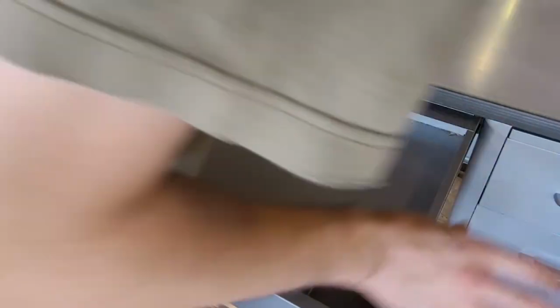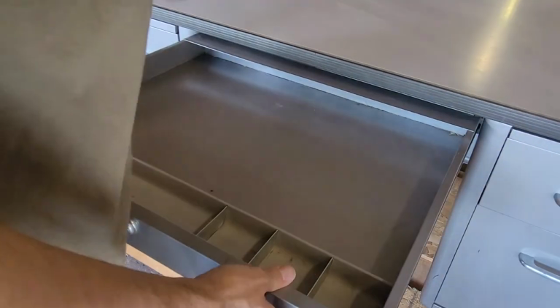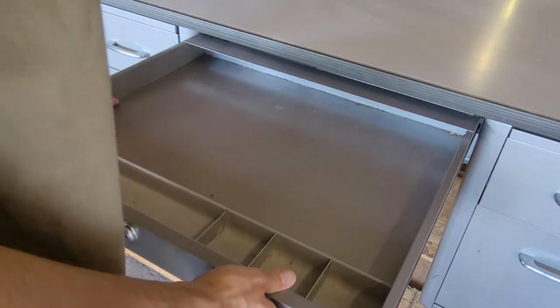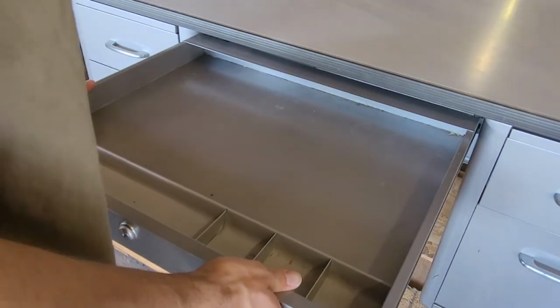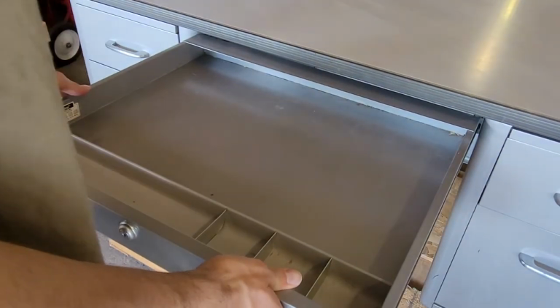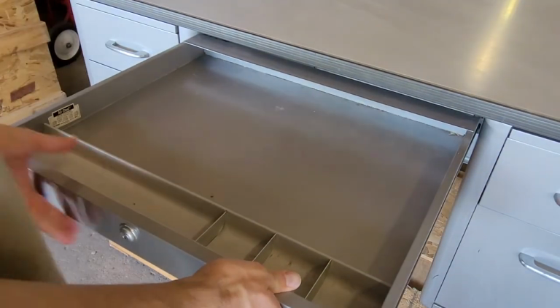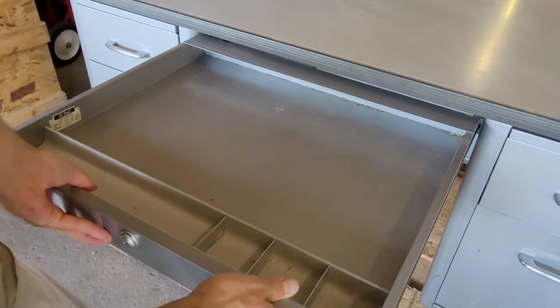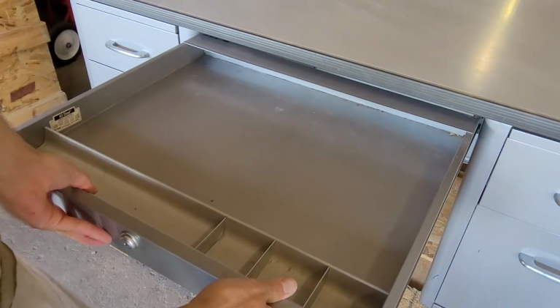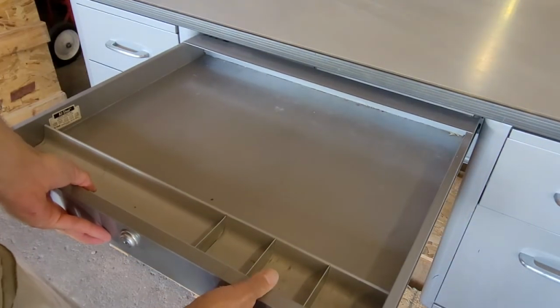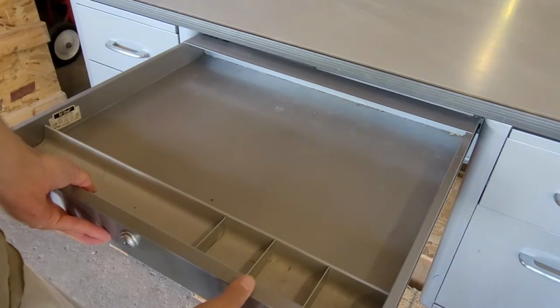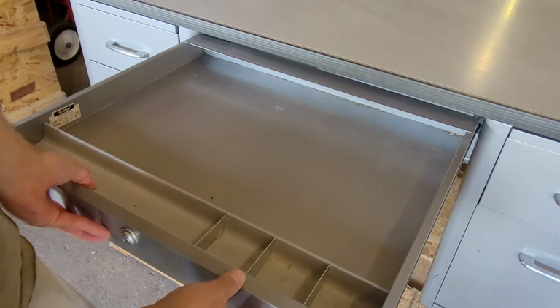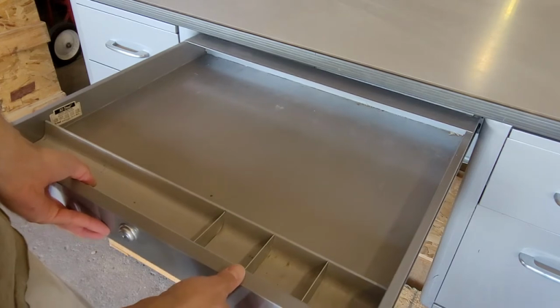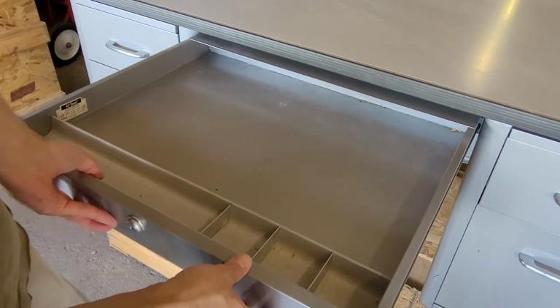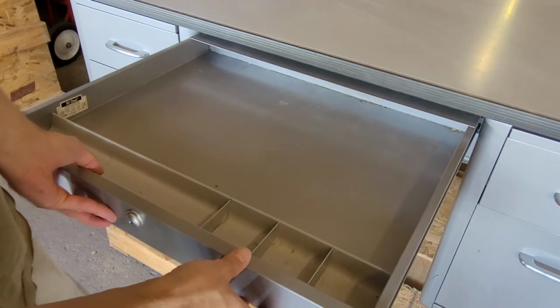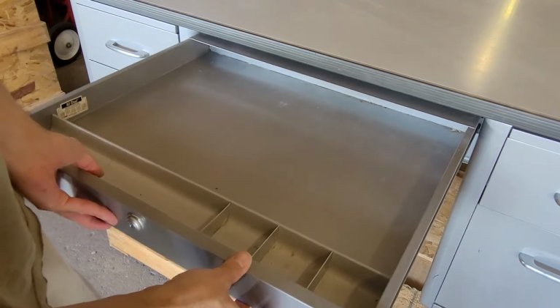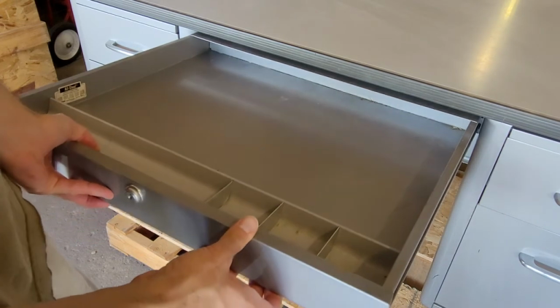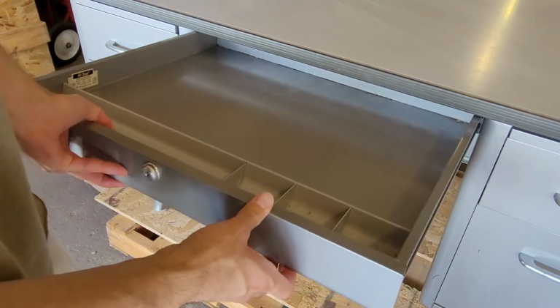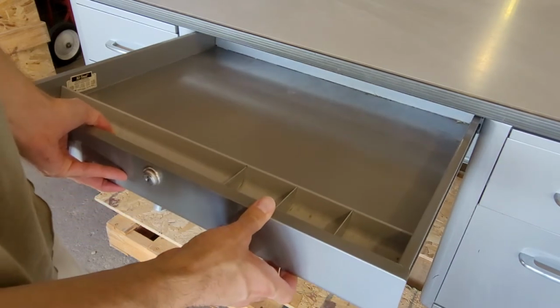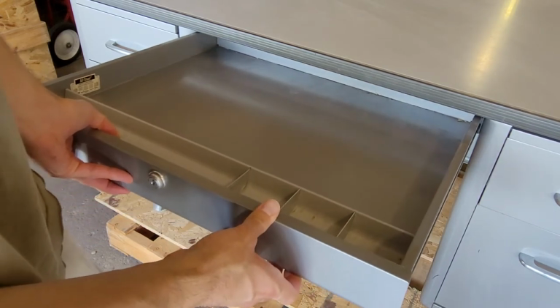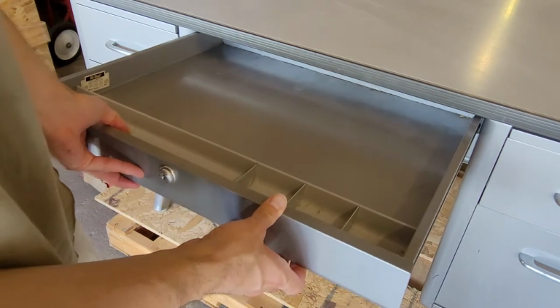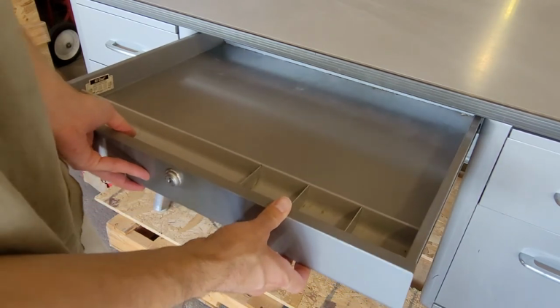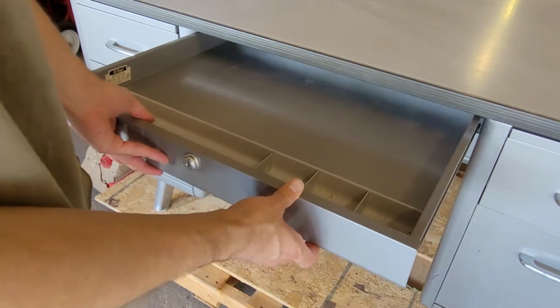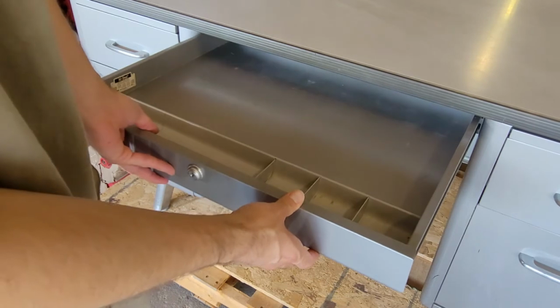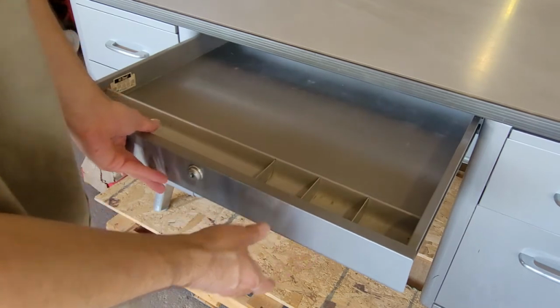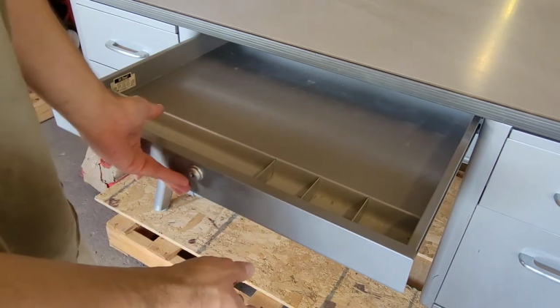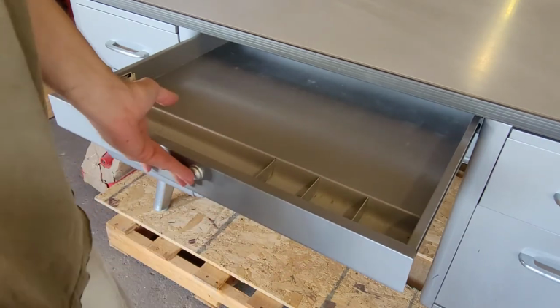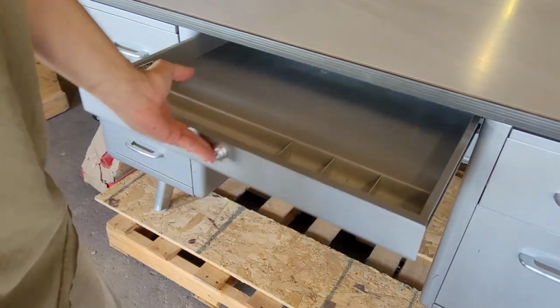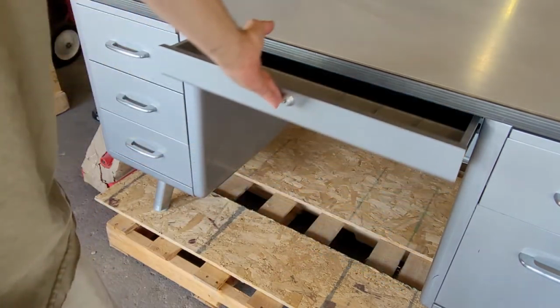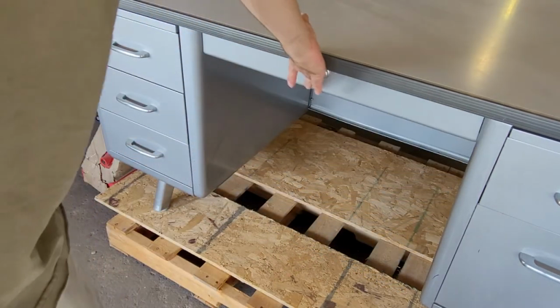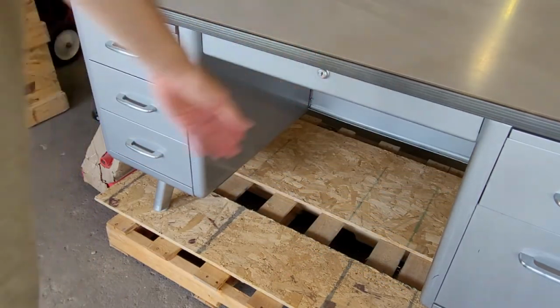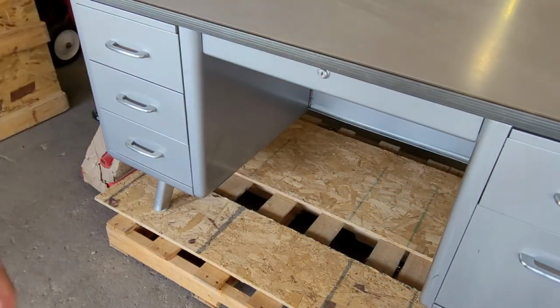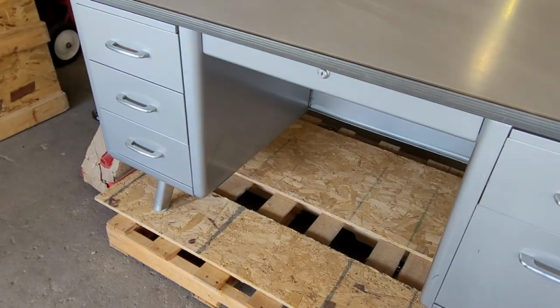There we go, finally. So now that I've got it lined up, I can start pushing it back in. Once you hit the stop, just raise it up a little bit, push it past the stop, level it out, and slide it all the way back in.